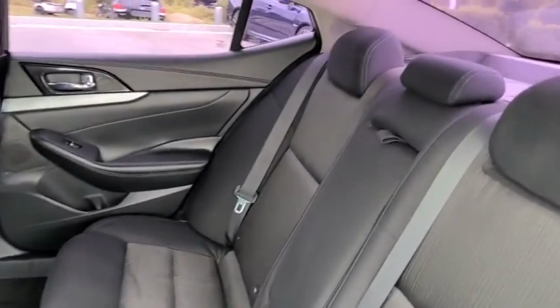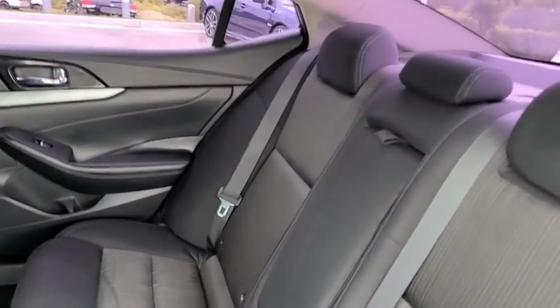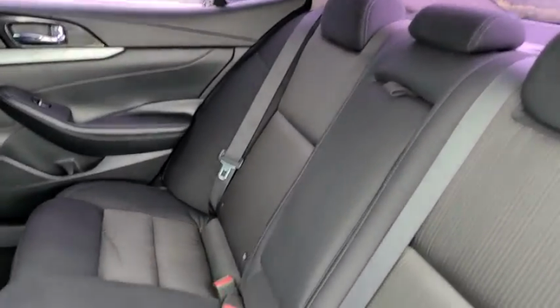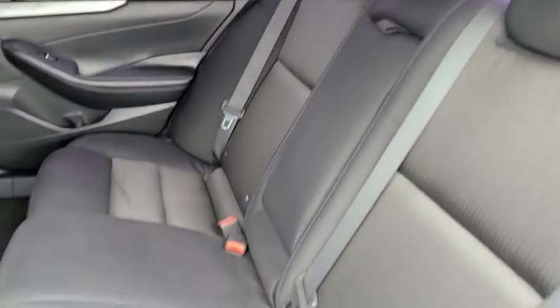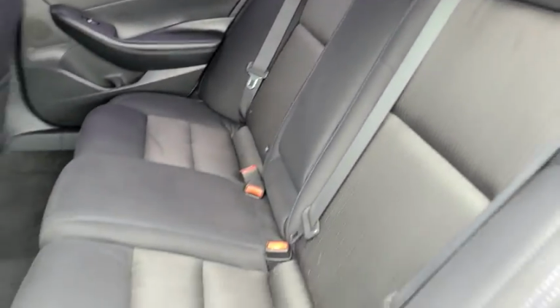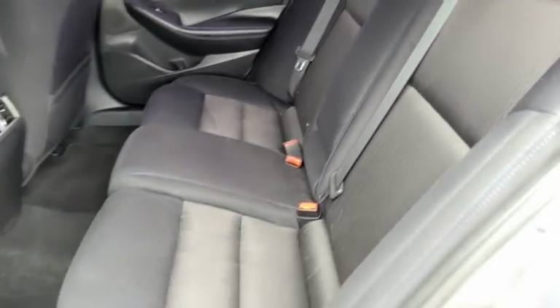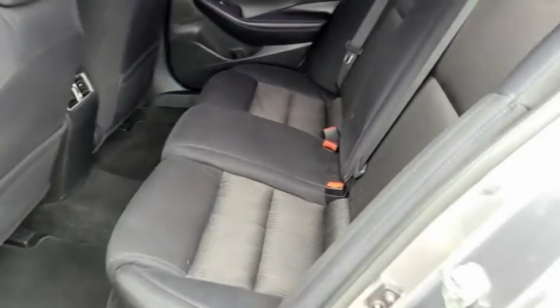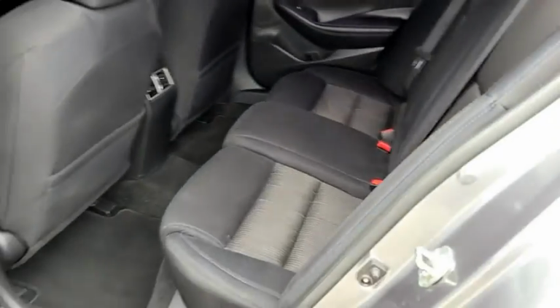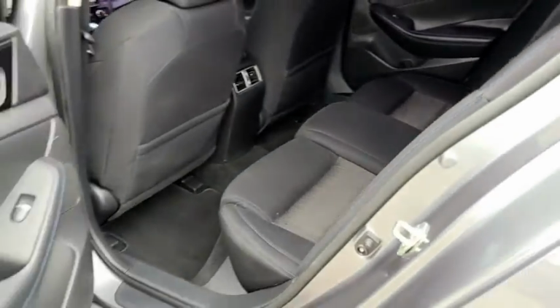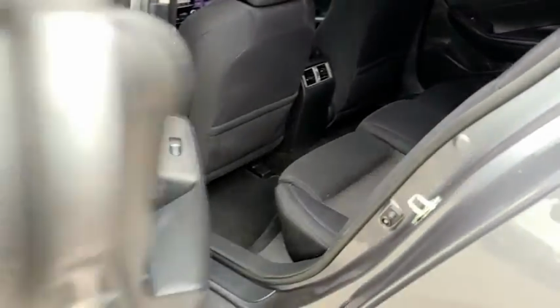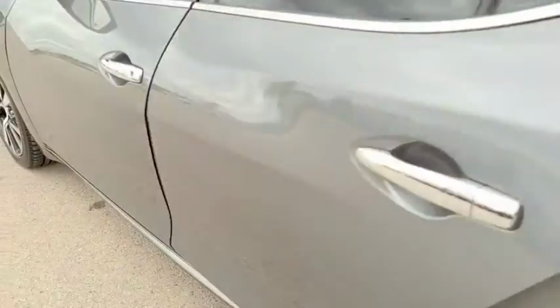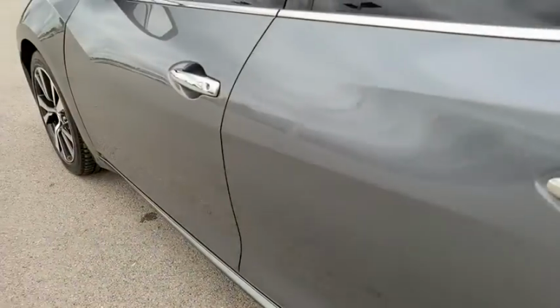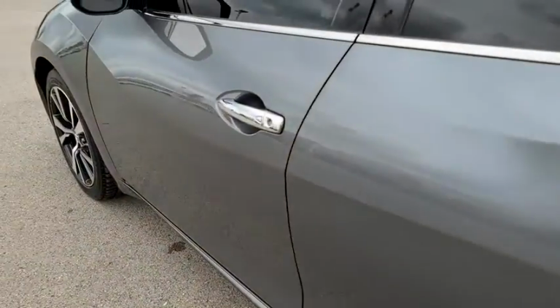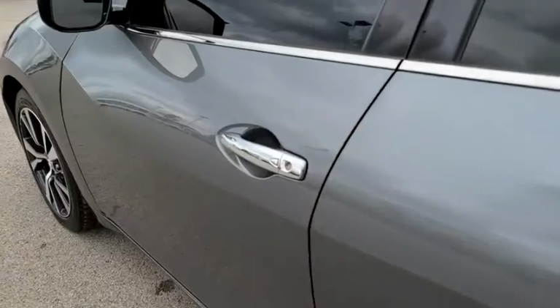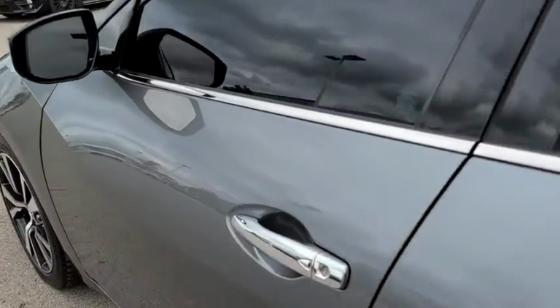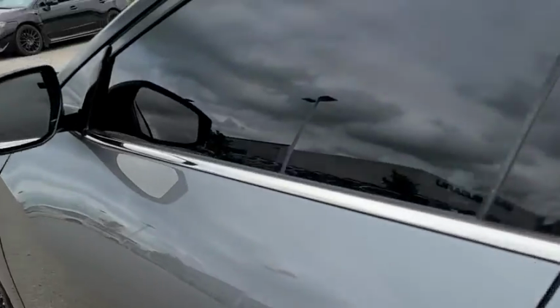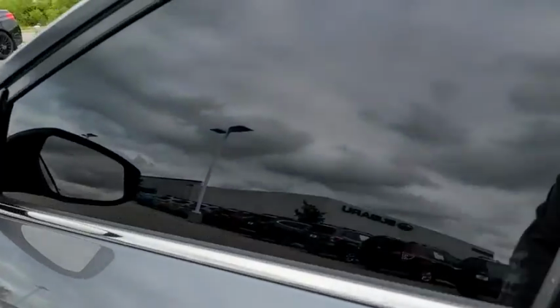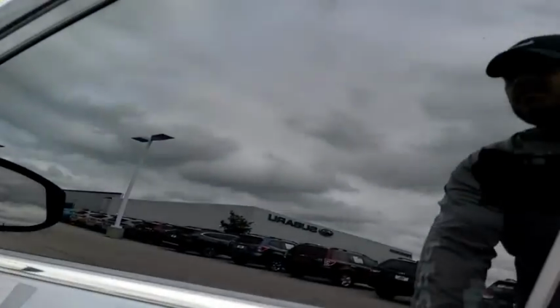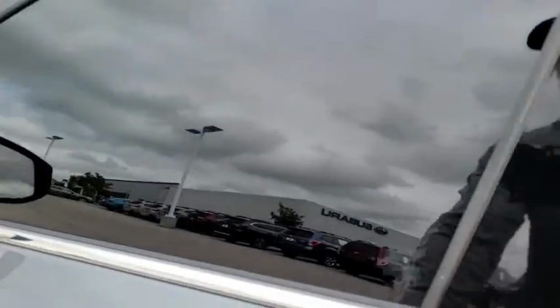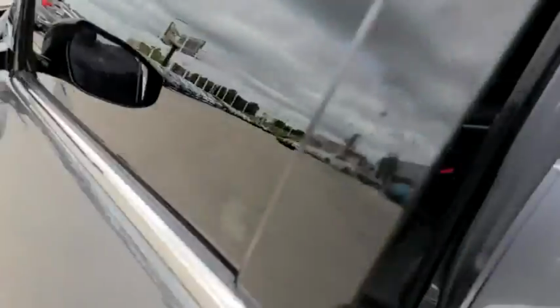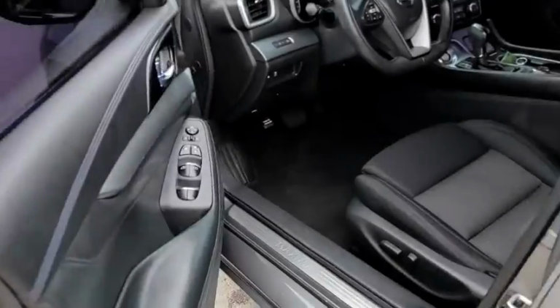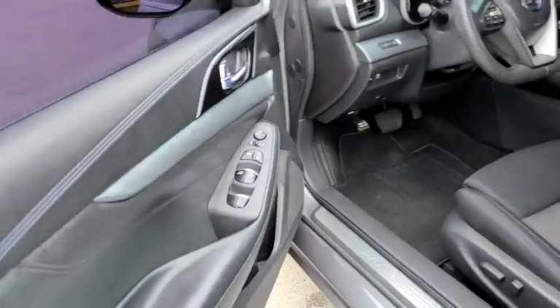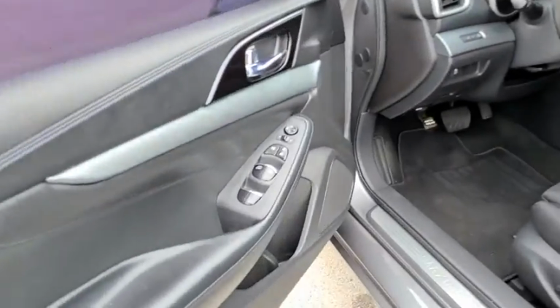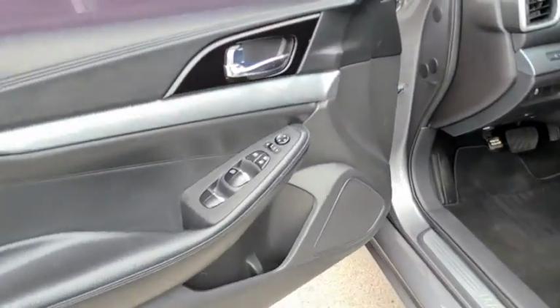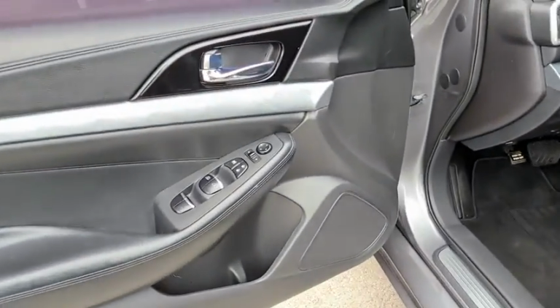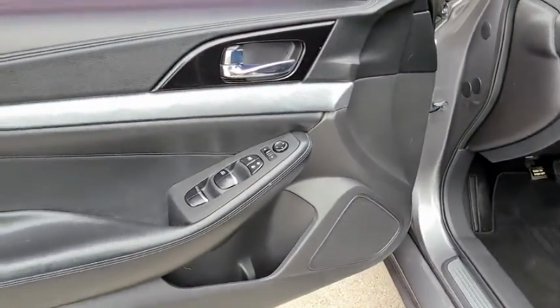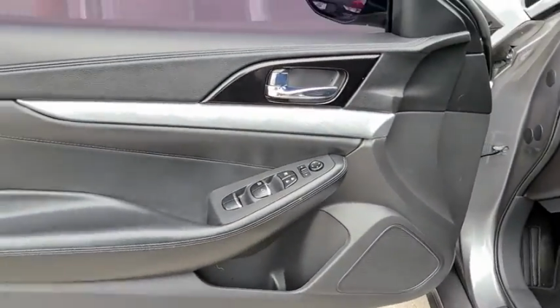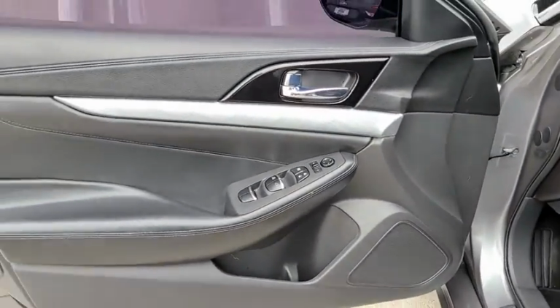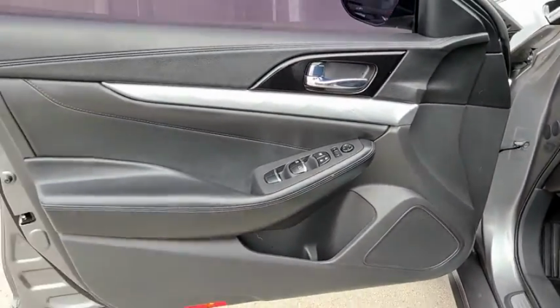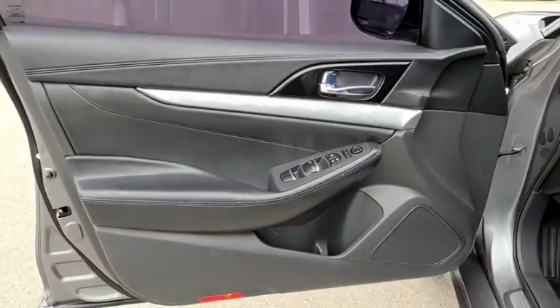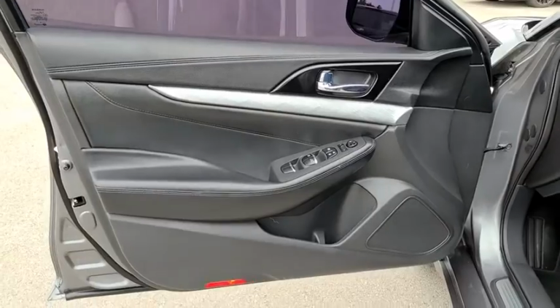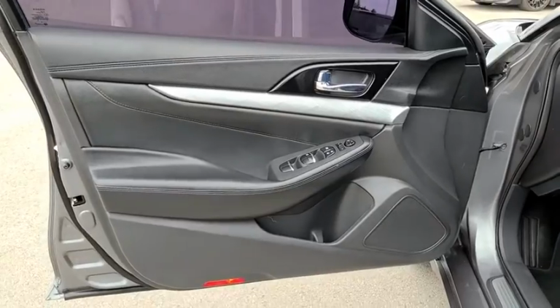Stability control, Bluetooth, leather wrapped steering wheel, power steering, adjustable steering wheel, four wheel disc brakes, aluminum wheels, and auto dimming rear view mirror.